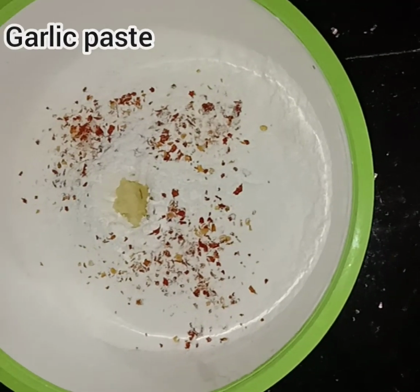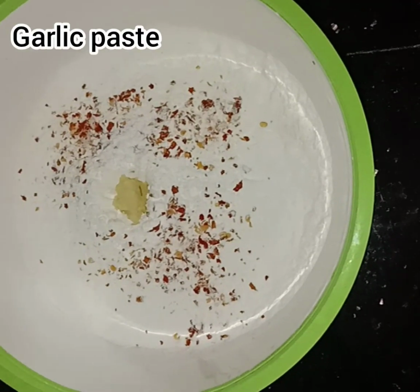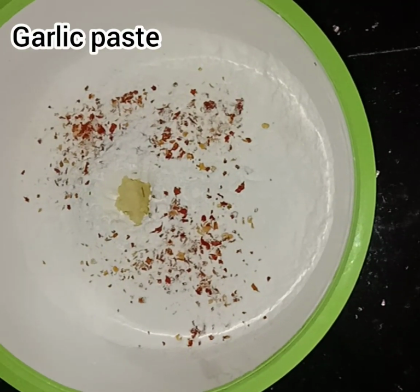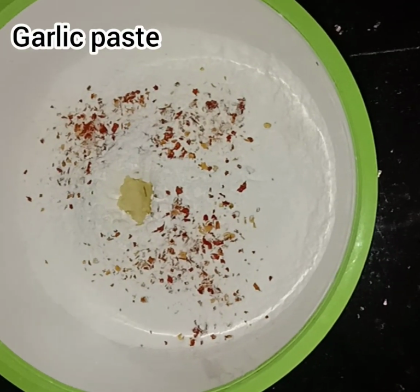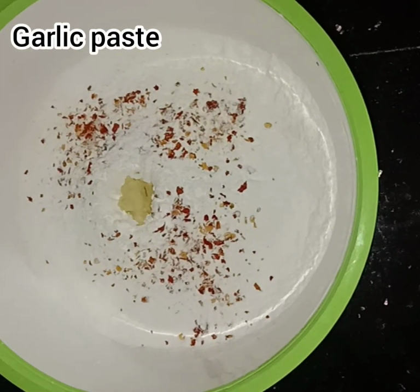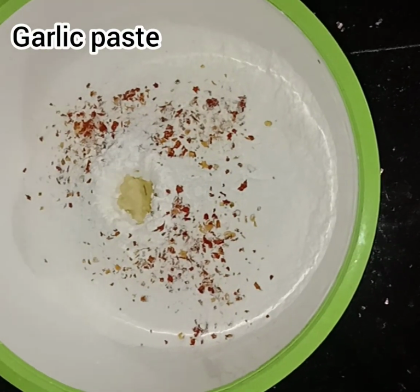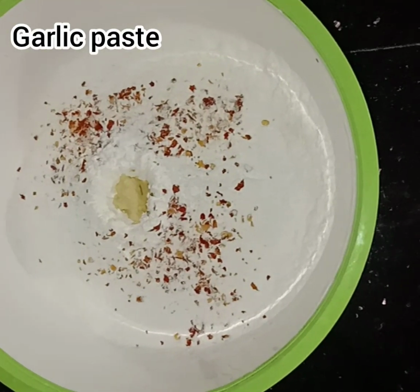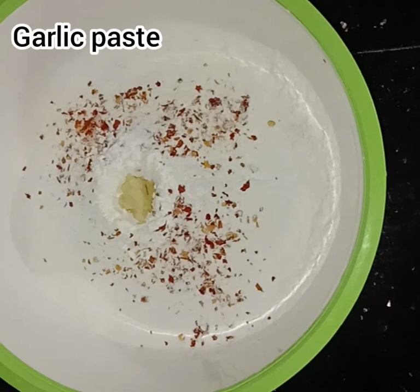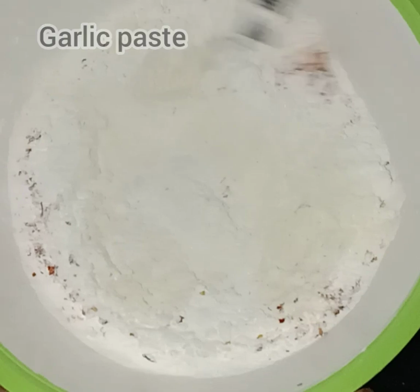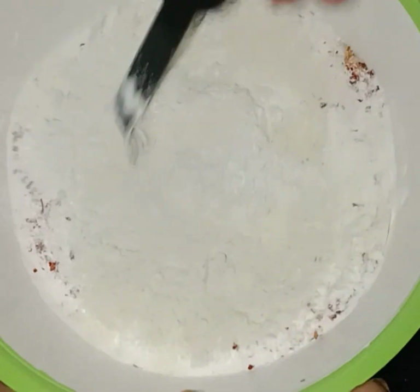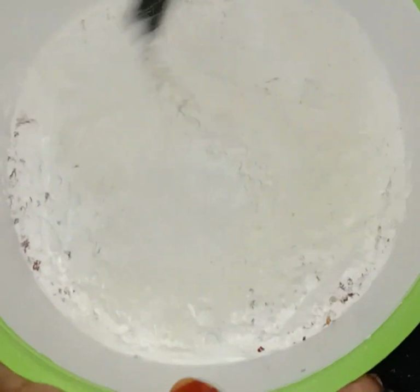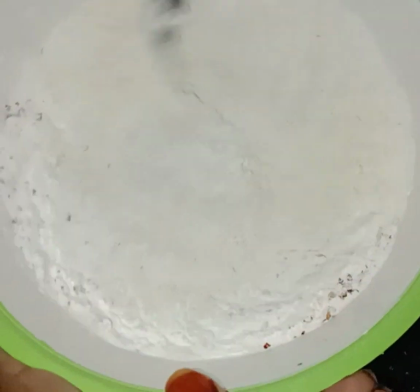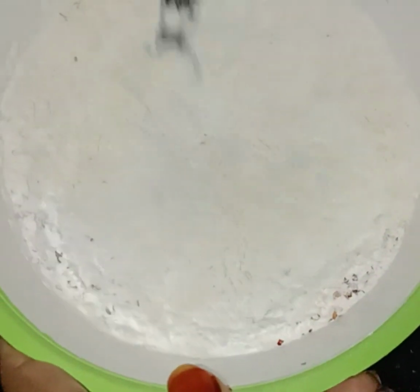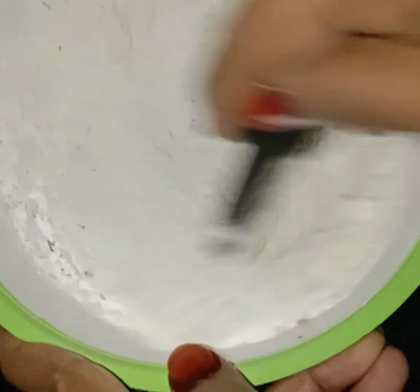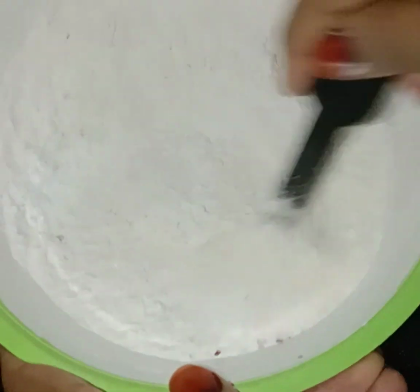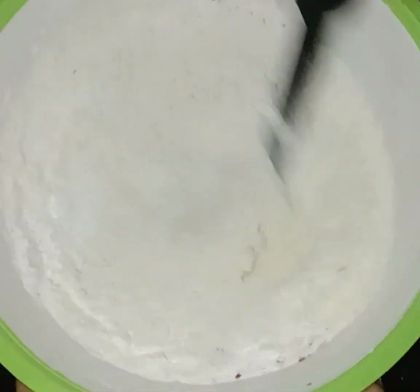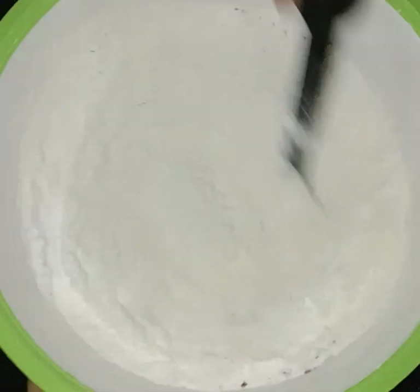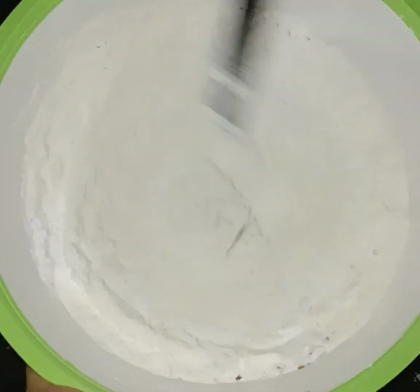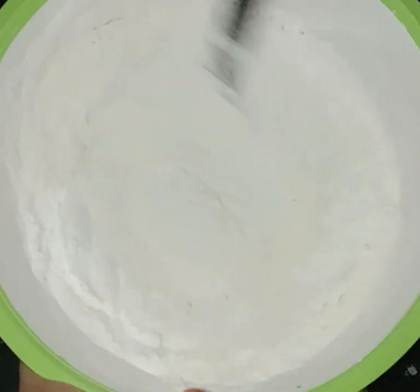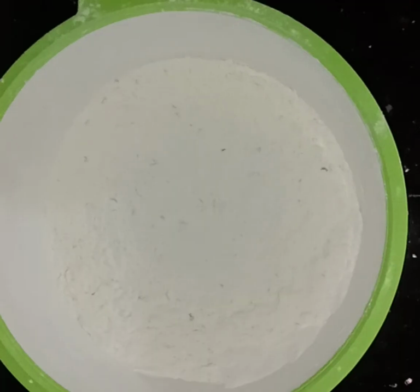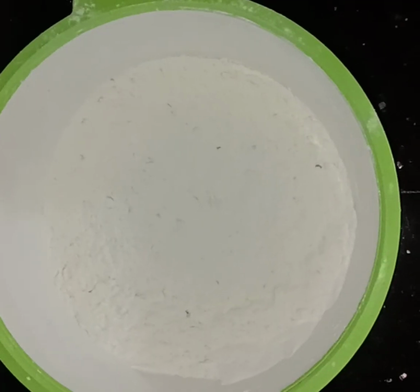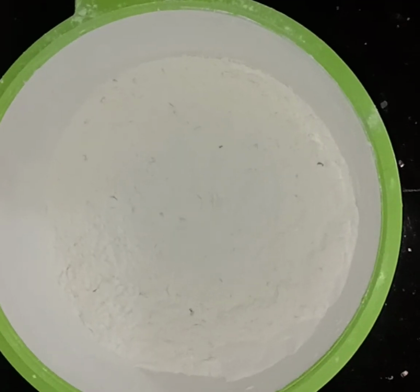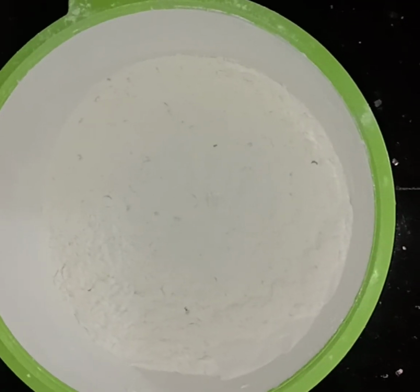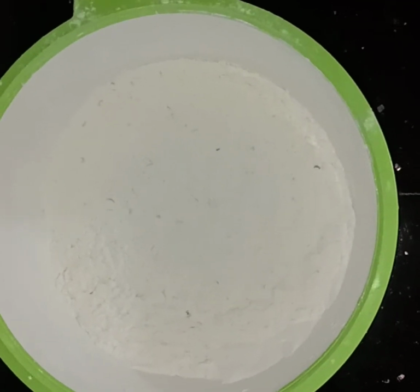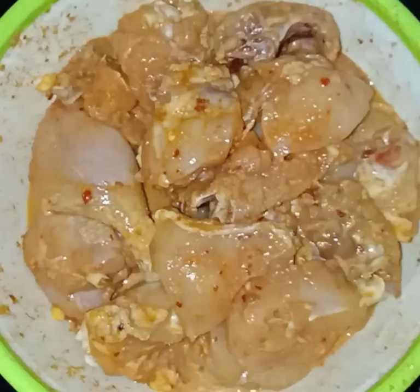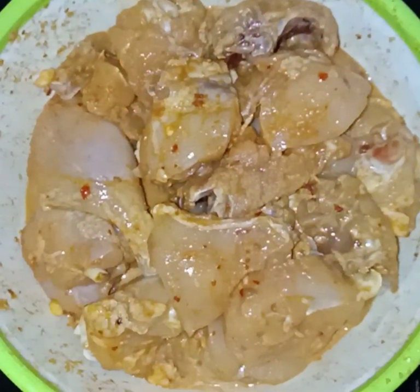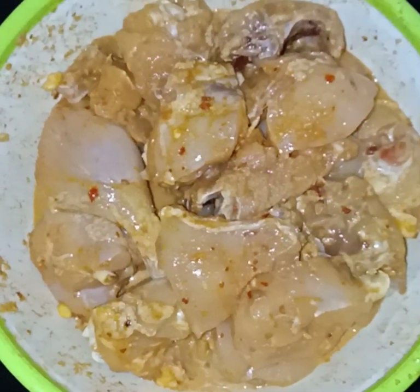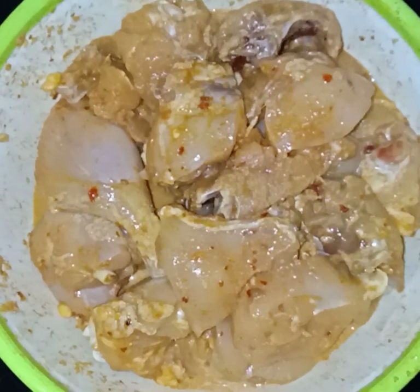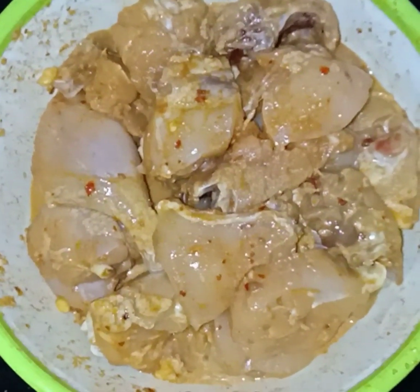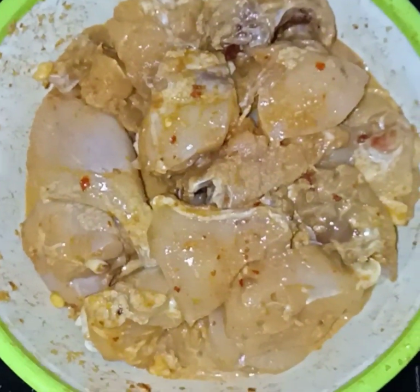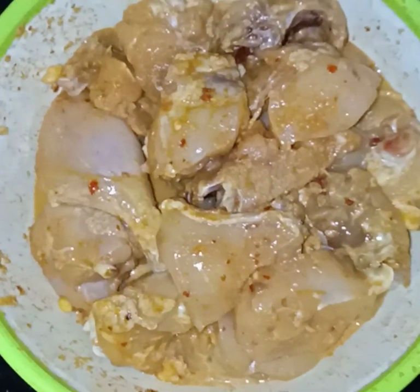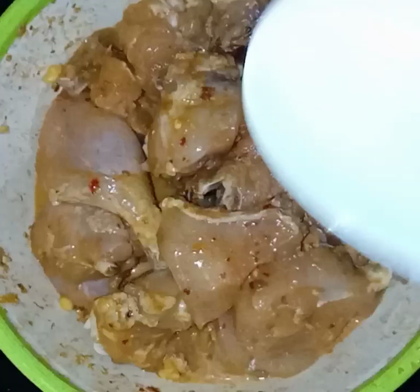Add 1 teaspoon of garlic paste and mix it in with the powder and cream.